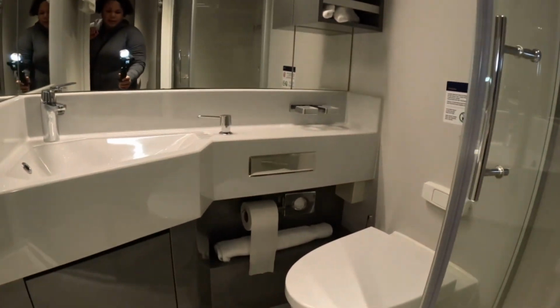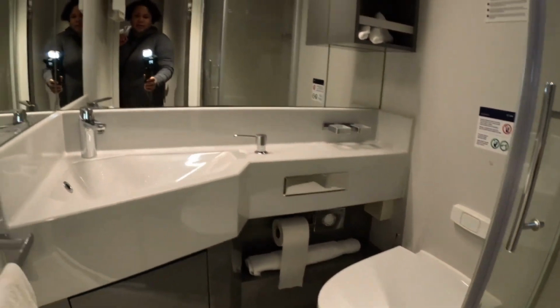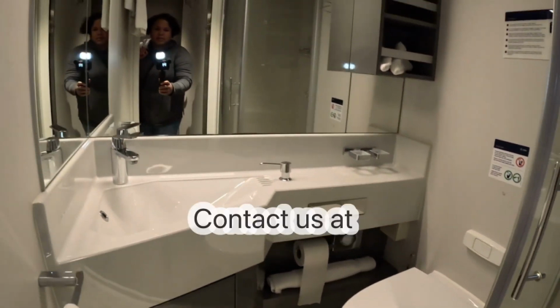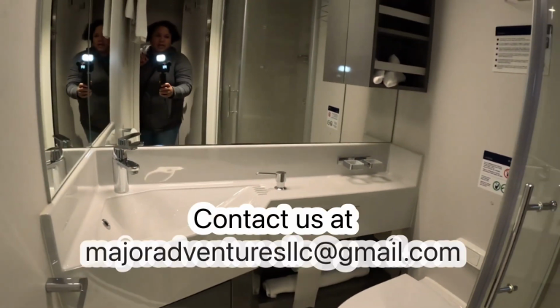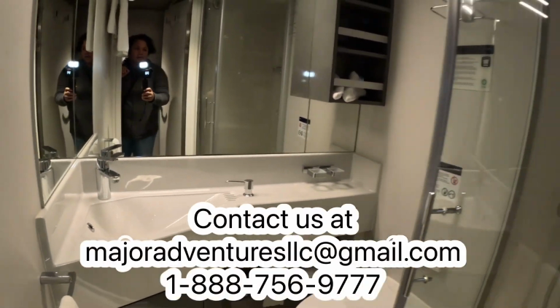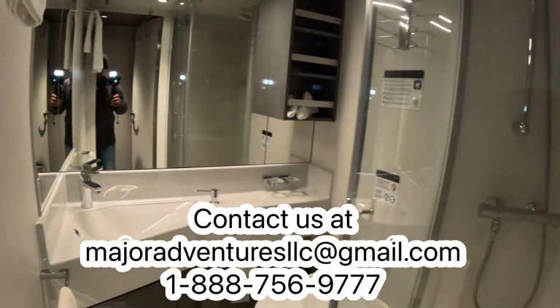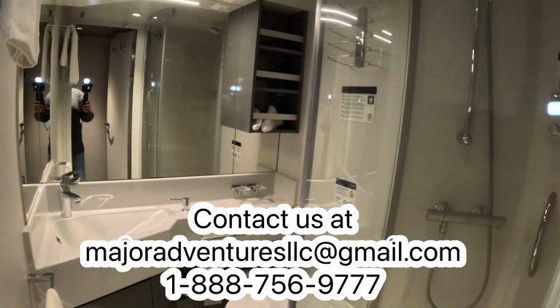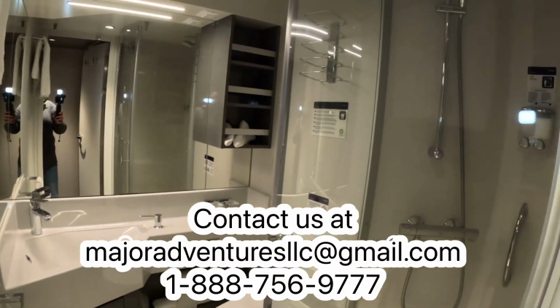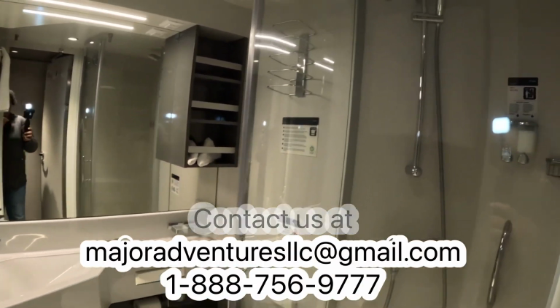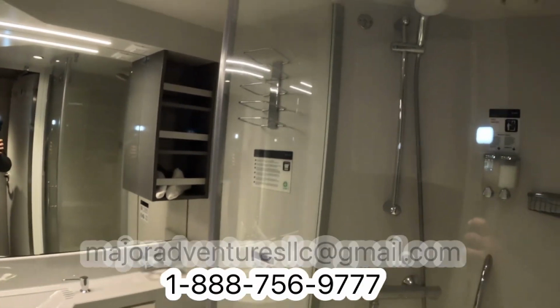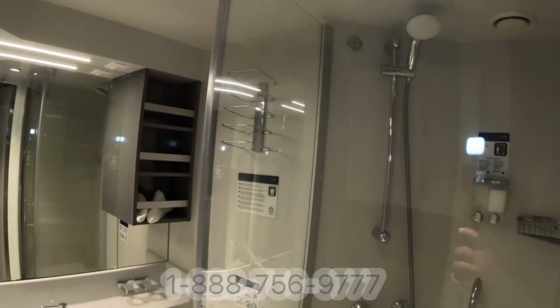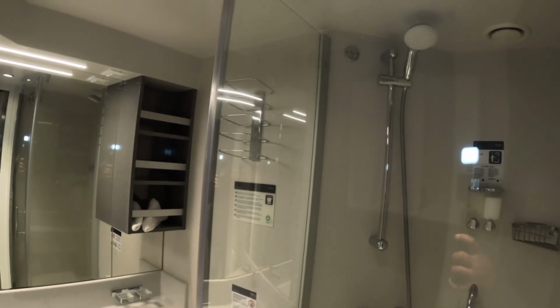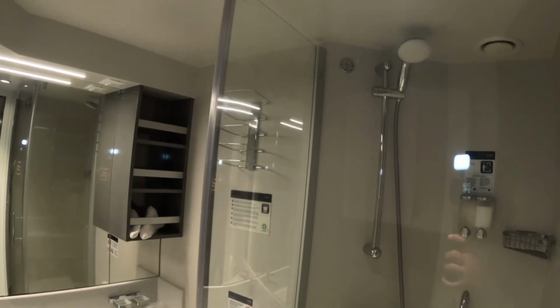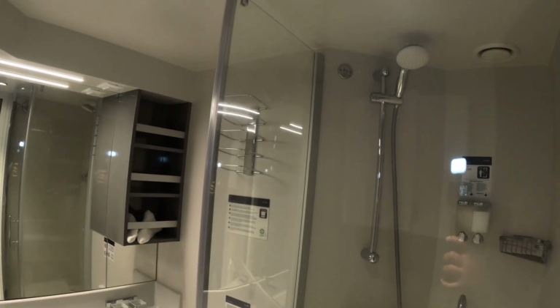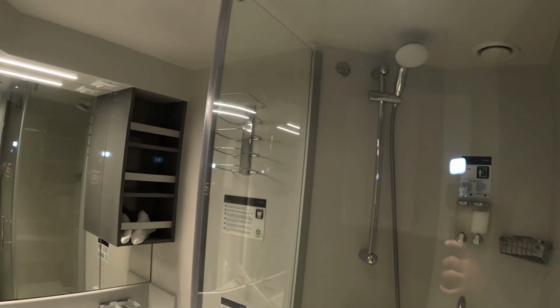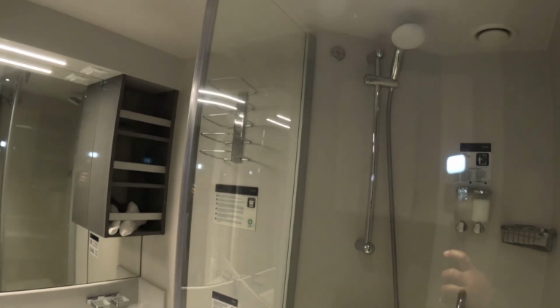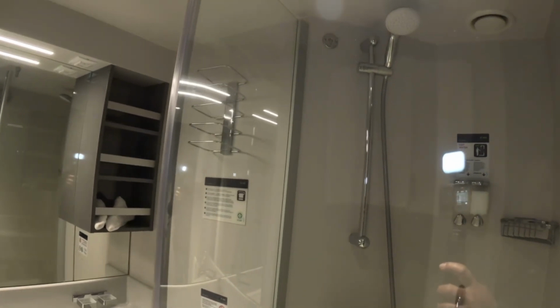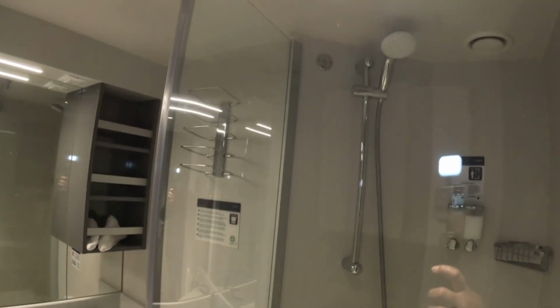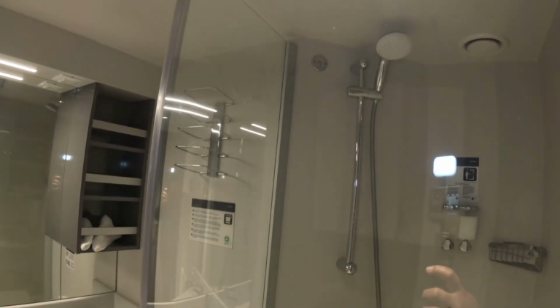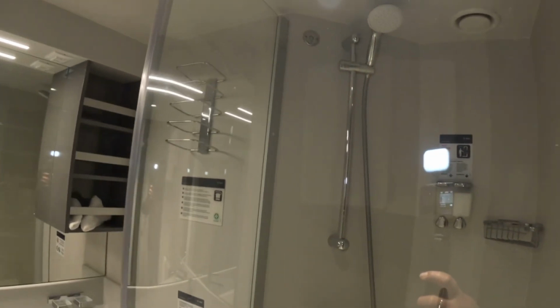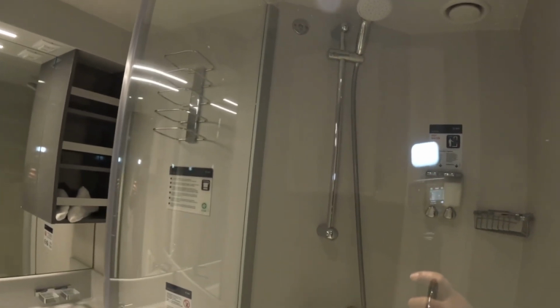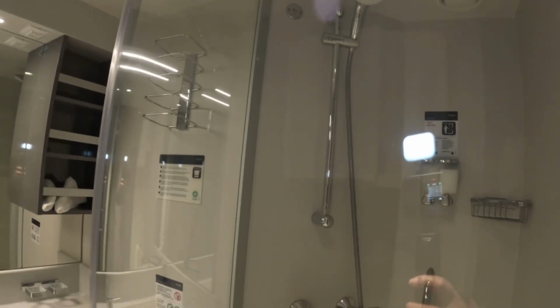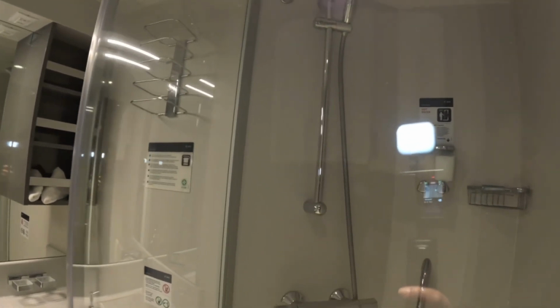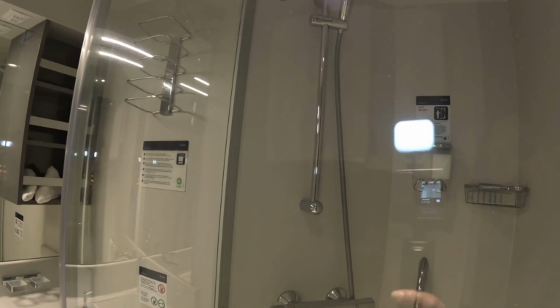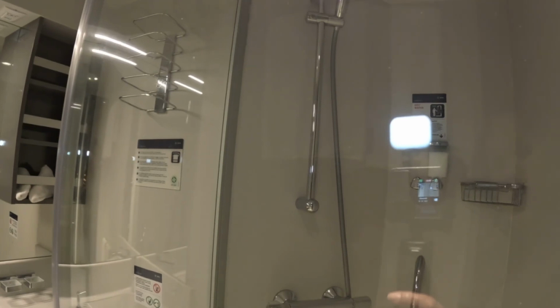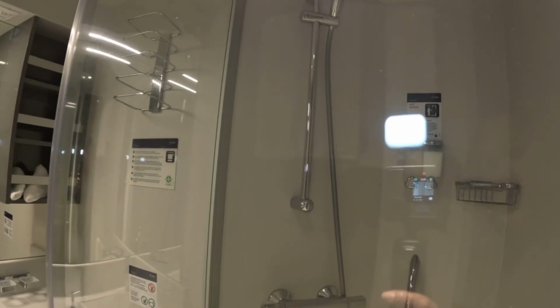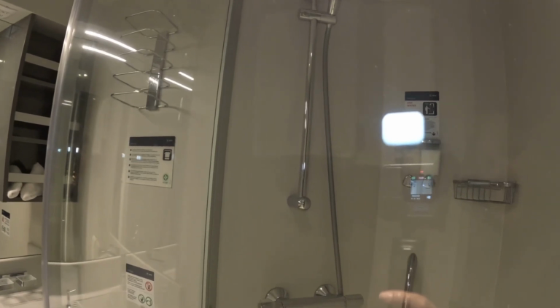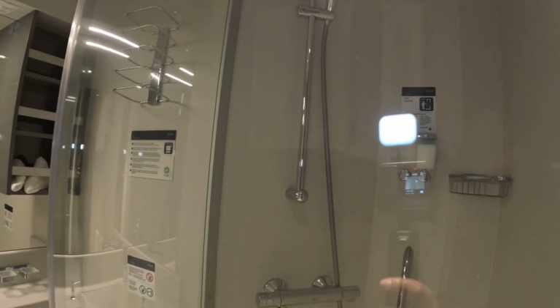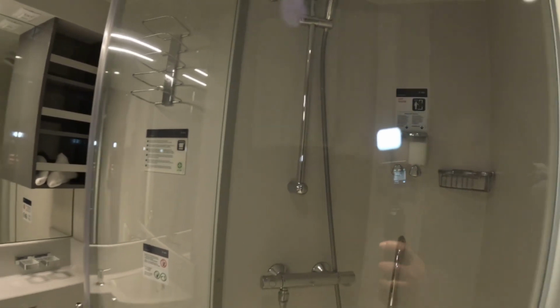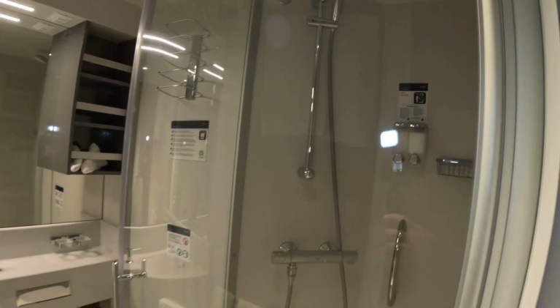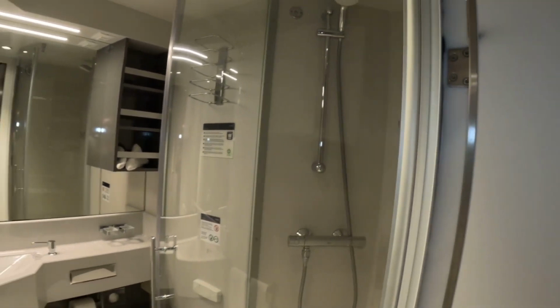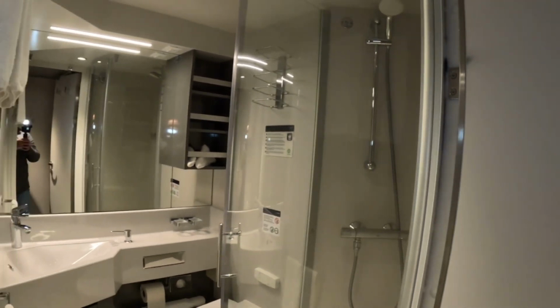You have a sink, and then you have the shower with a shower door, which is much better than a shower curtain. There's an adjustable shower head, and you have toiletries in there — shampoo and soap.